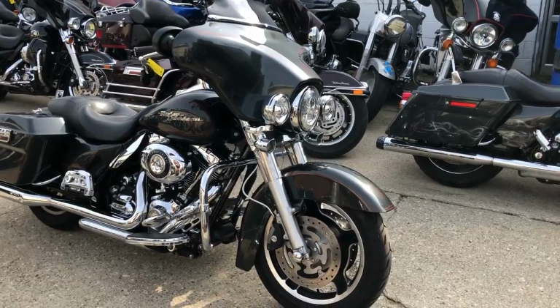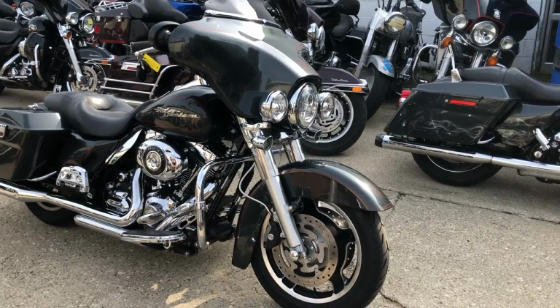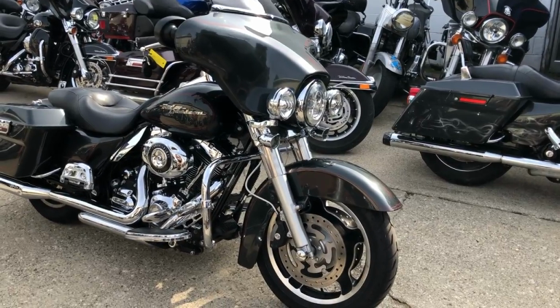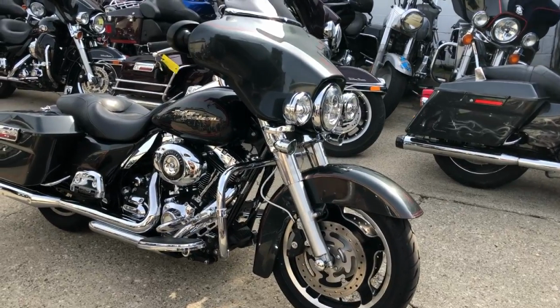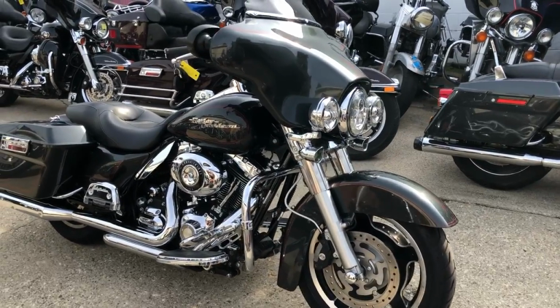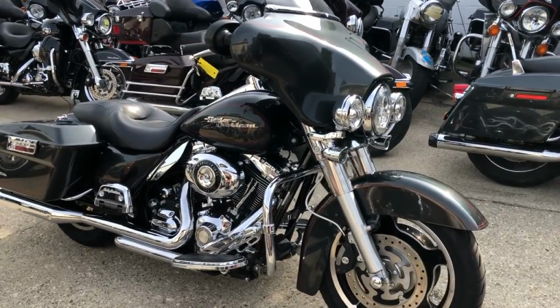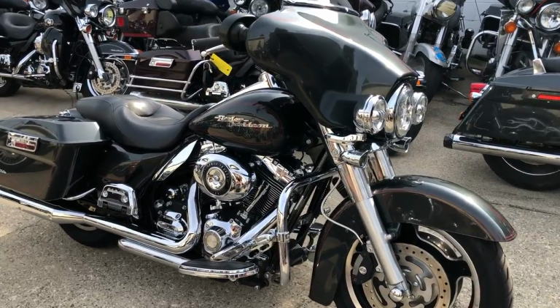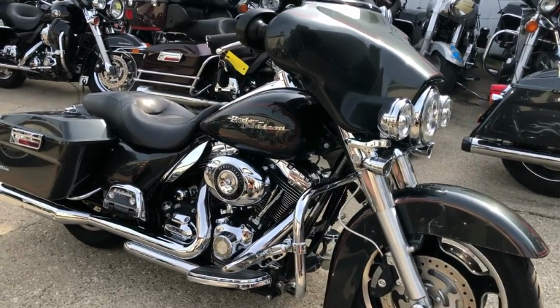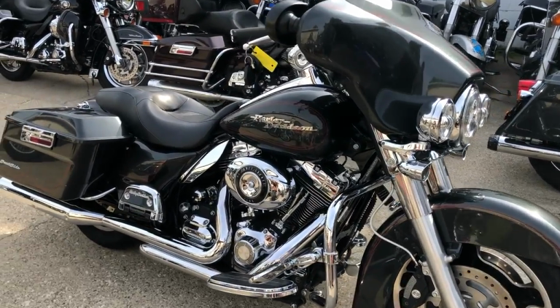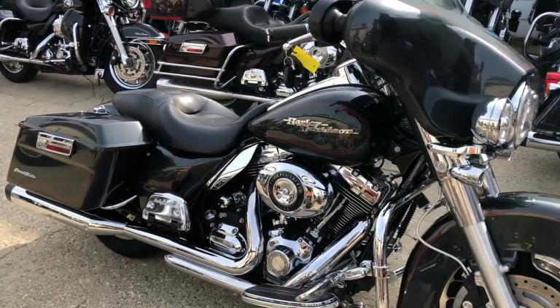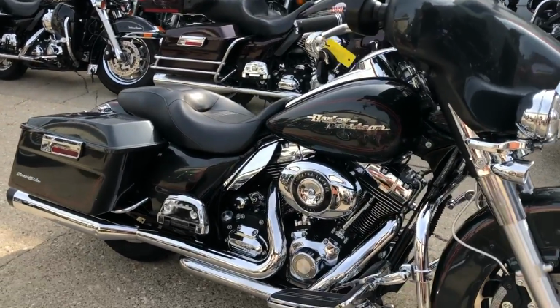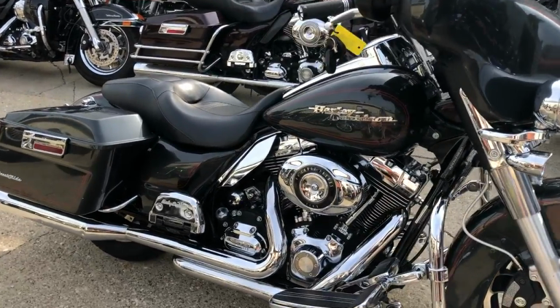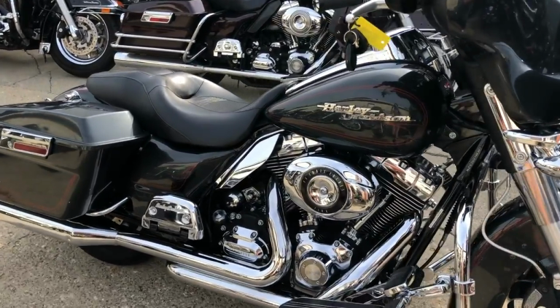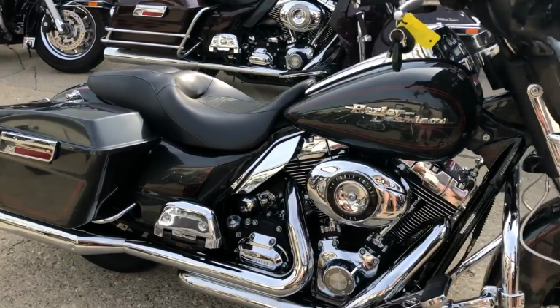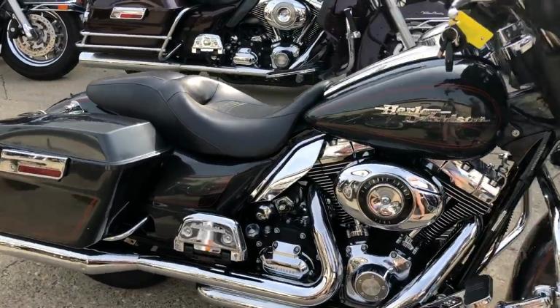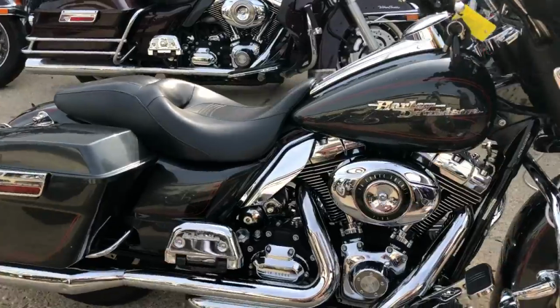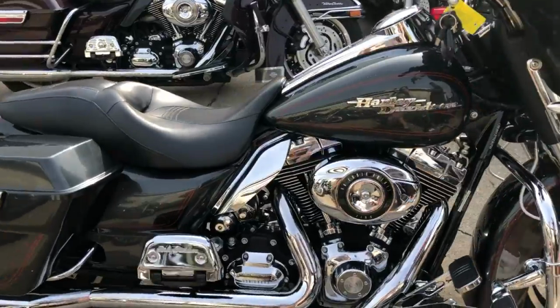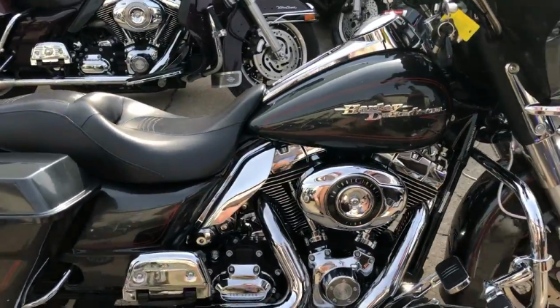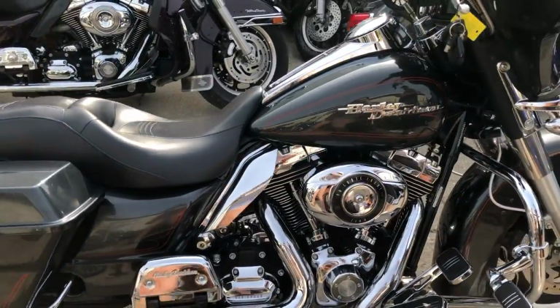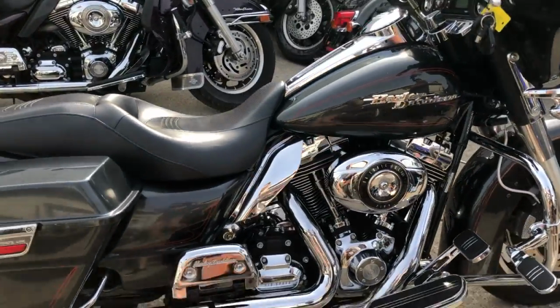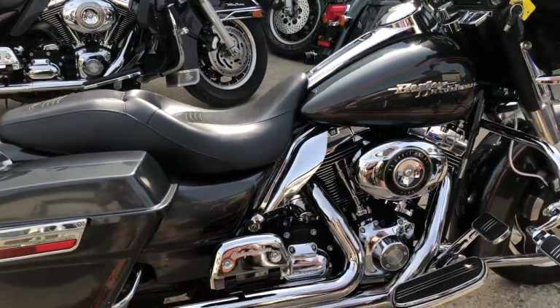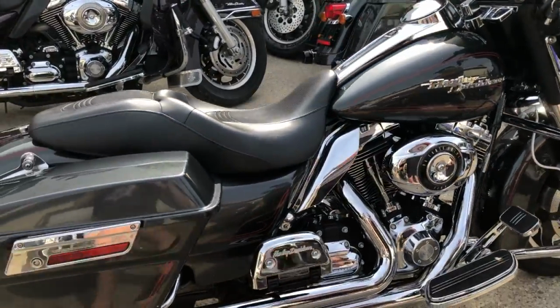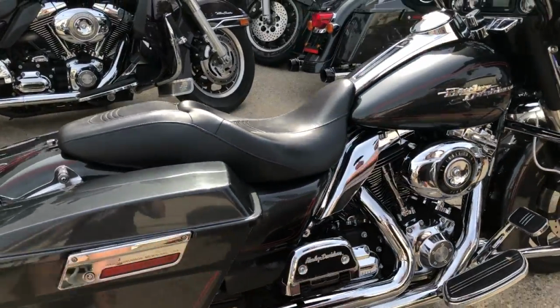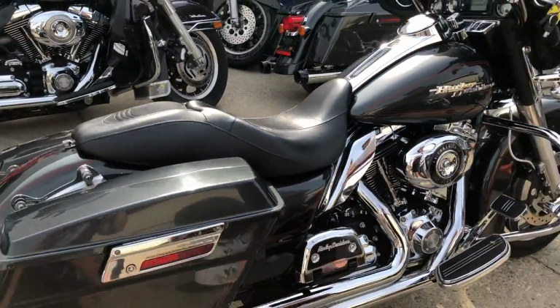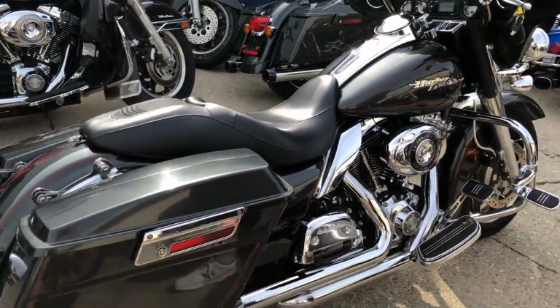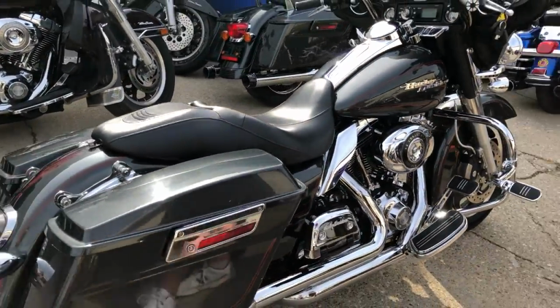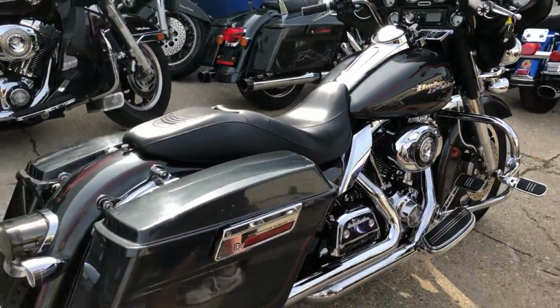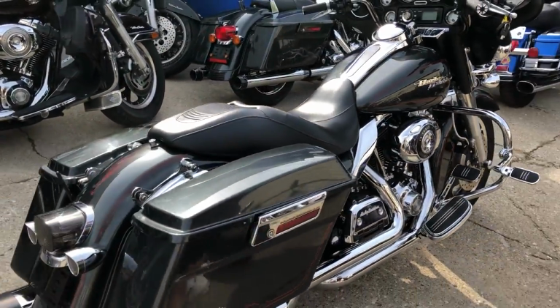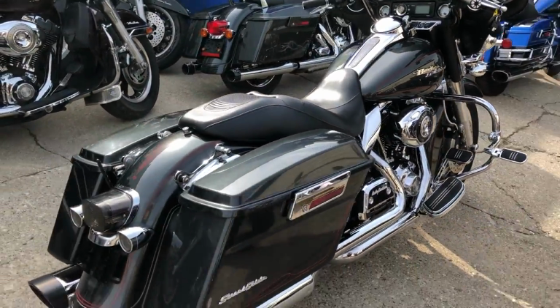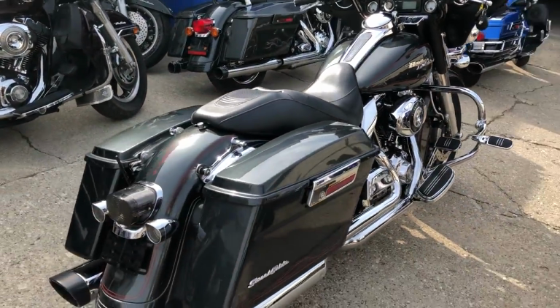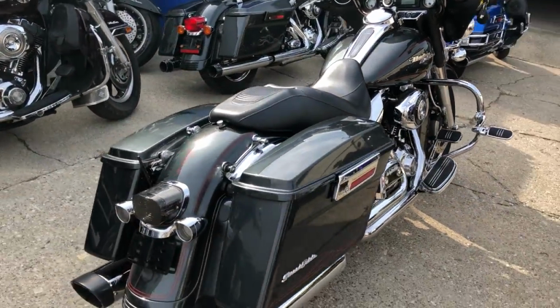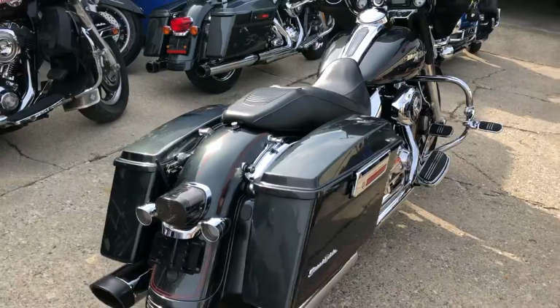Hey guys, approvalpowersports.com here doing some videos on some bikes we just got in. Check this one out — 2009 Street Glide for sale. All kinds of extras on this thing, sharp bike, comes in that gunmetal gray paint, lots of chrome.